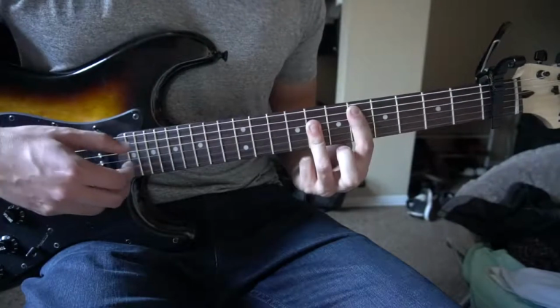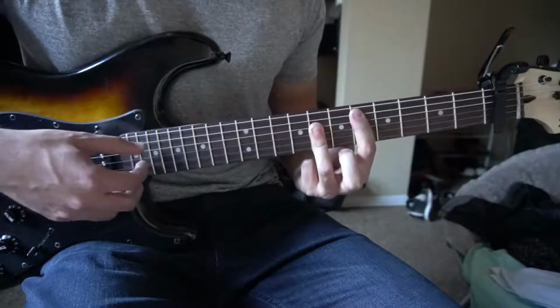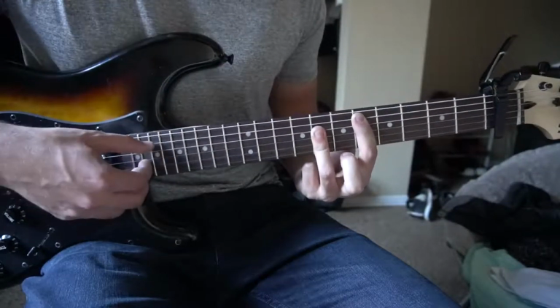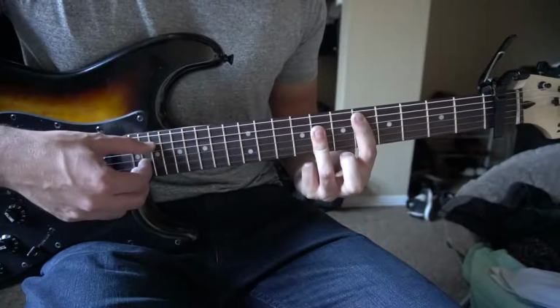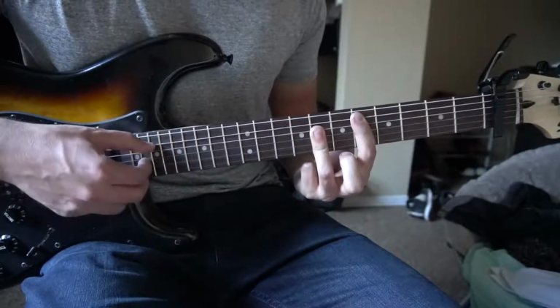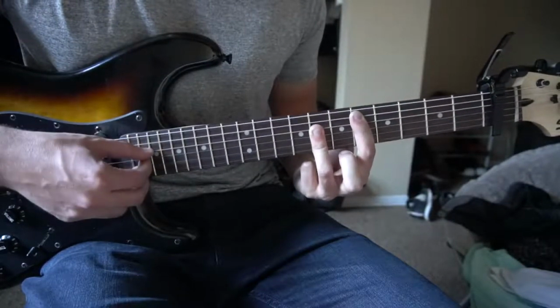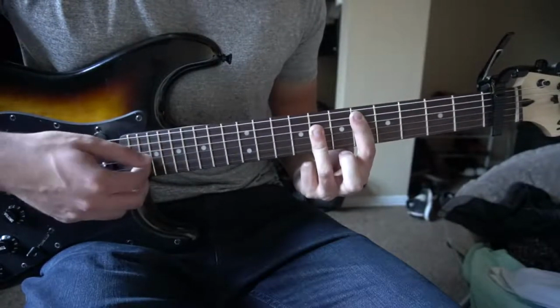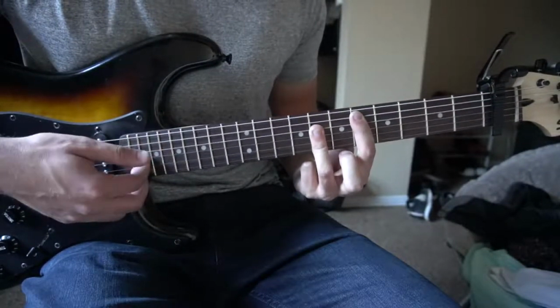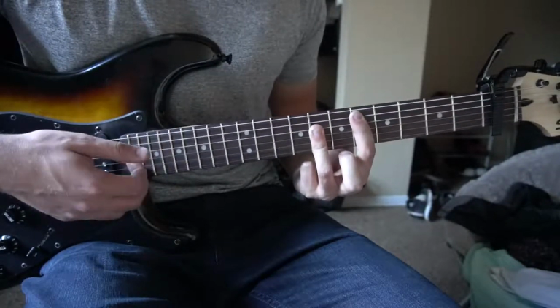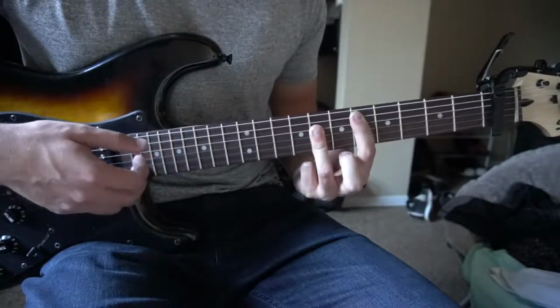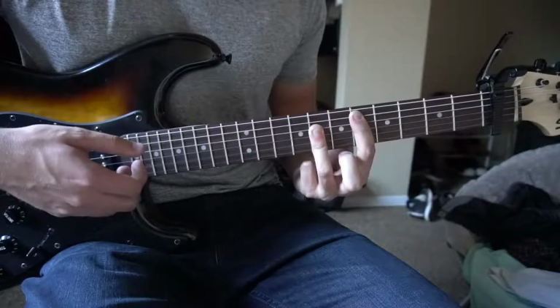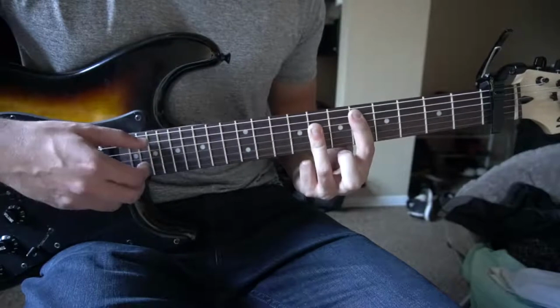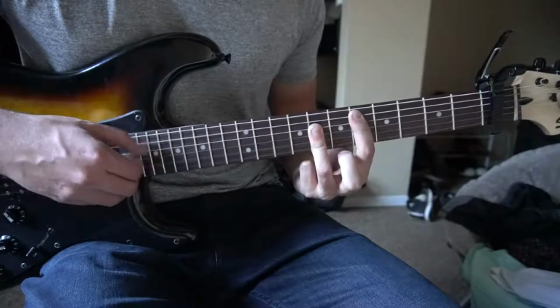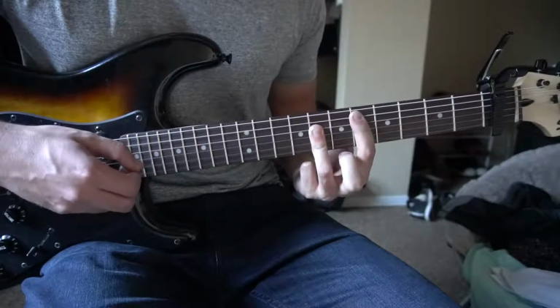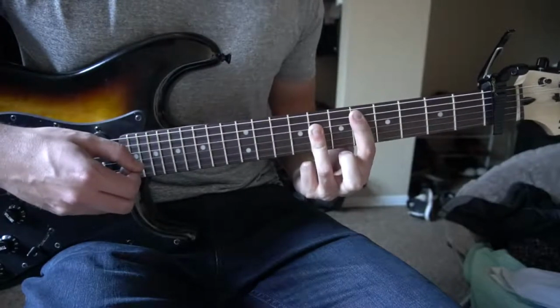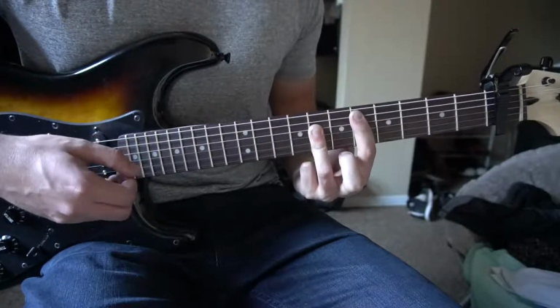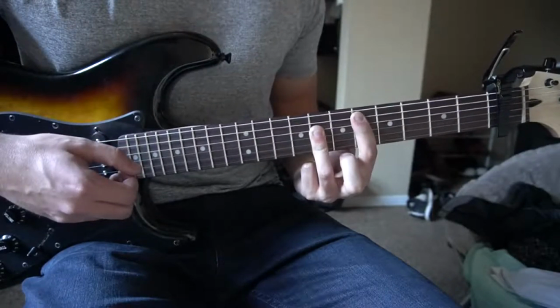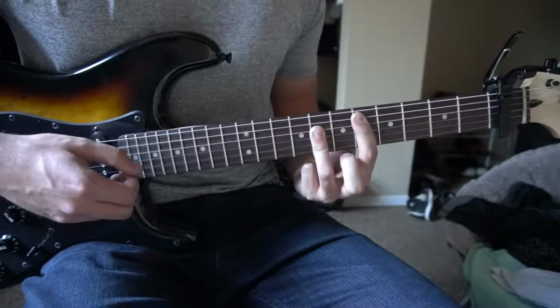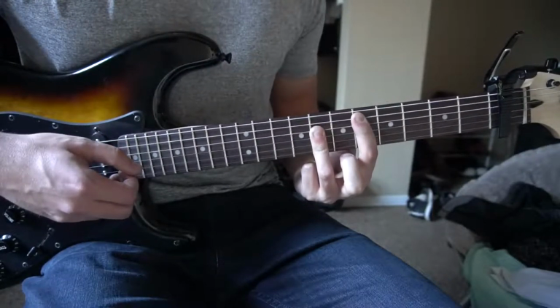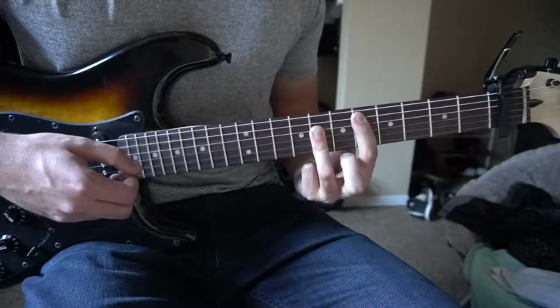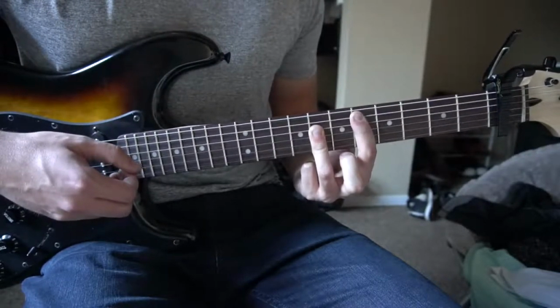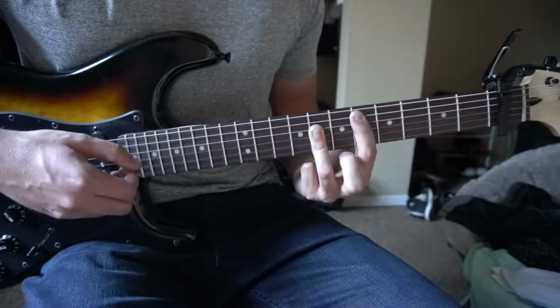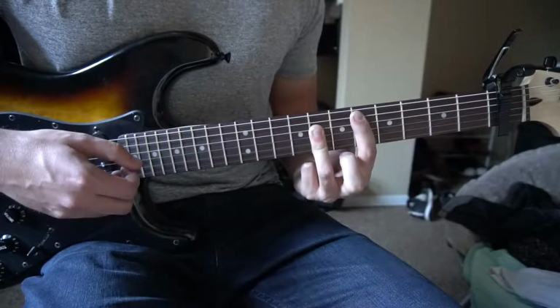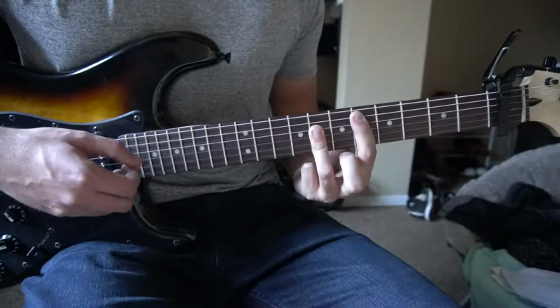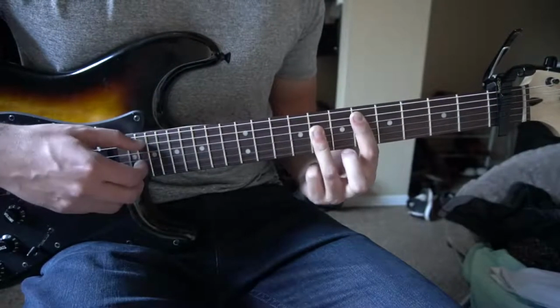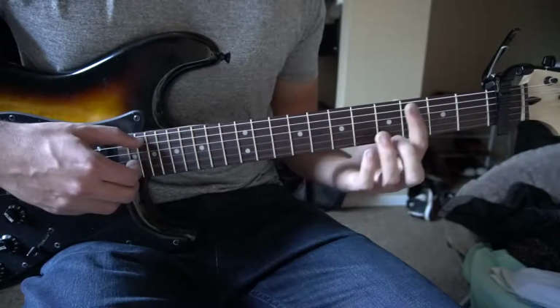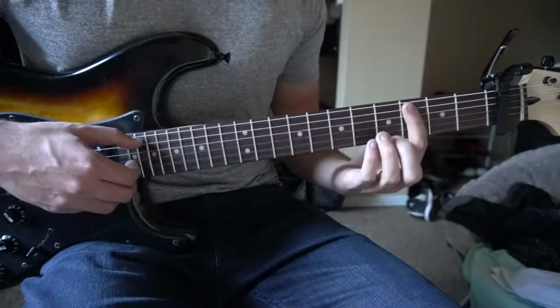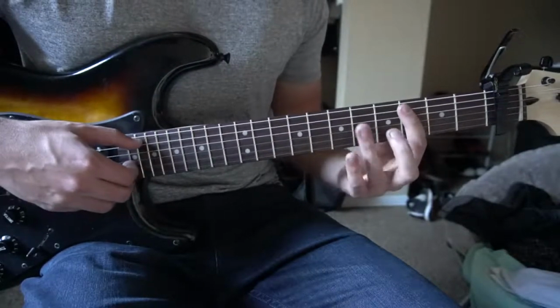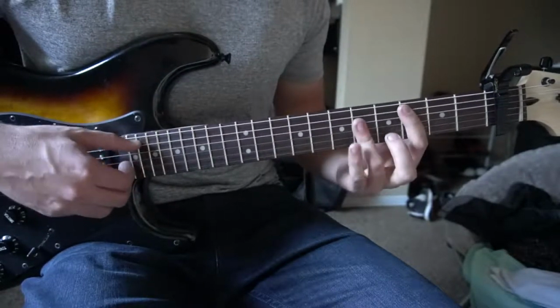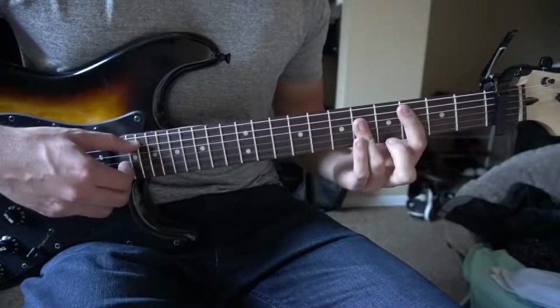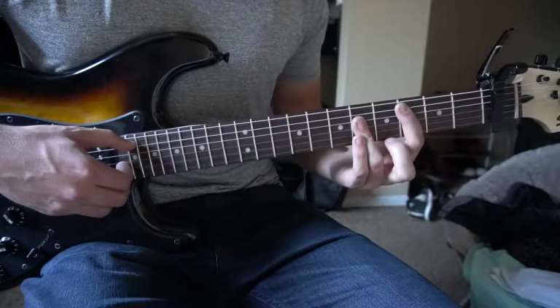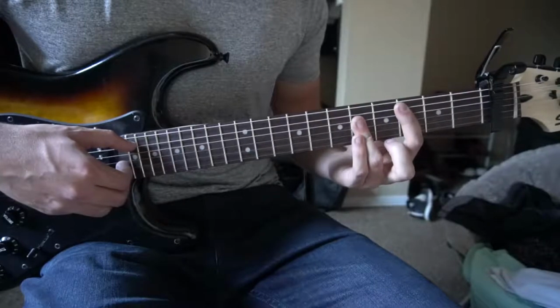And you're going to again pluck the A, G and B strings. So all together that sounds like this.